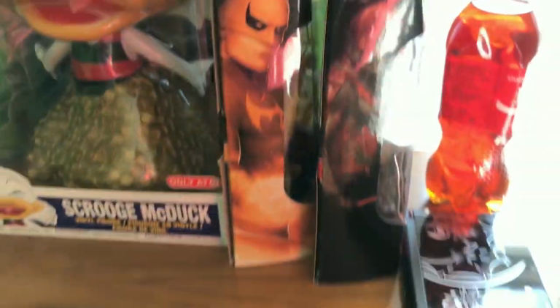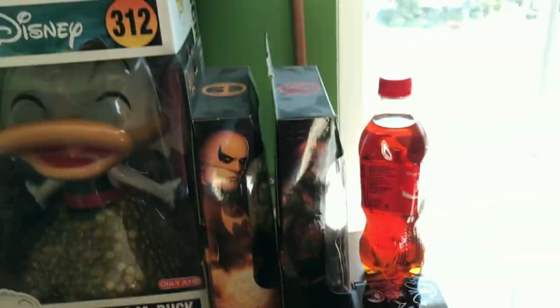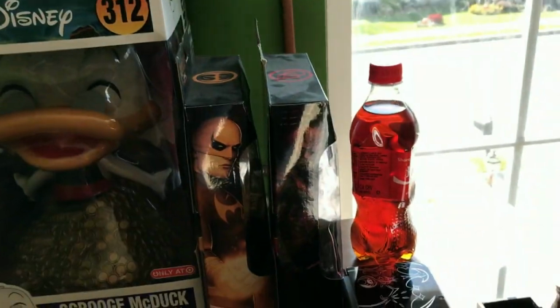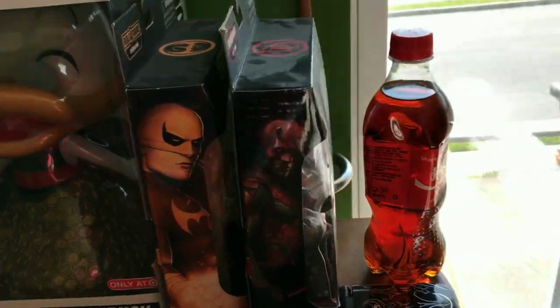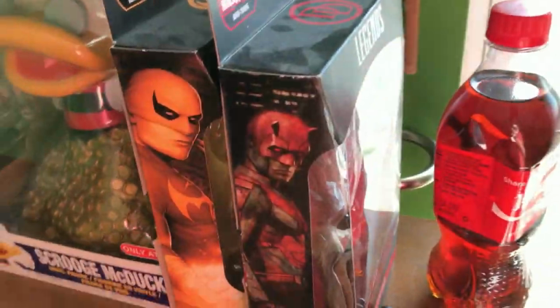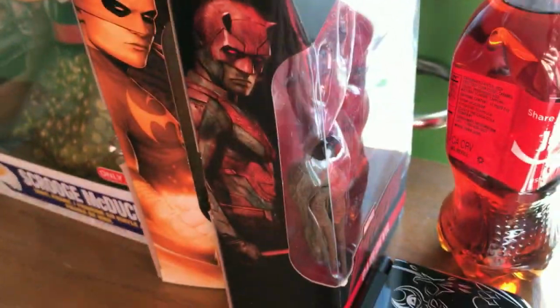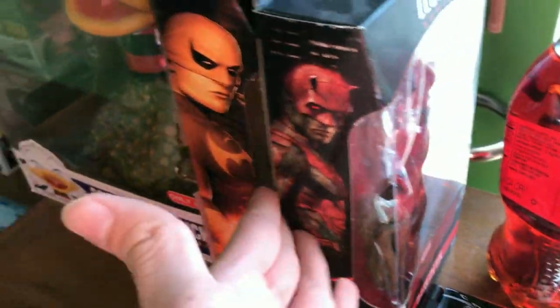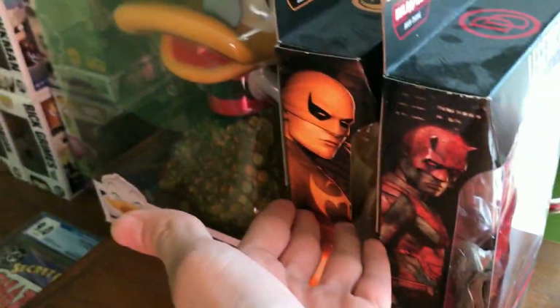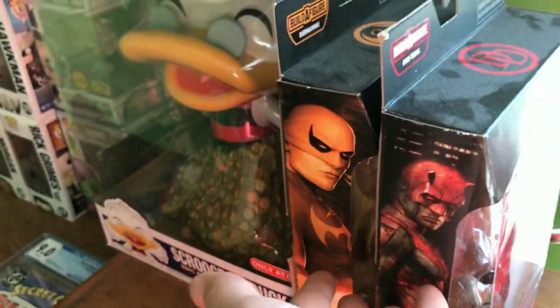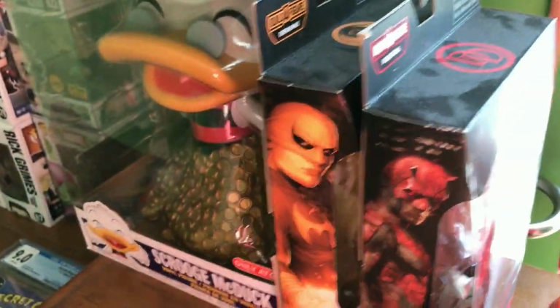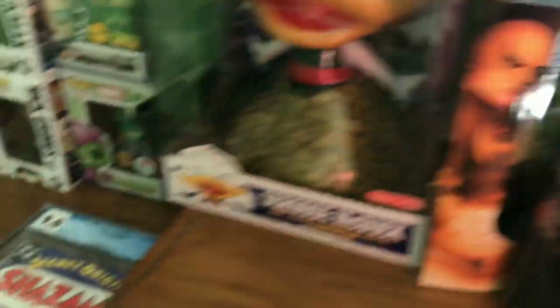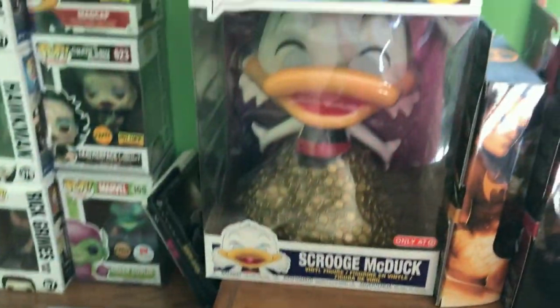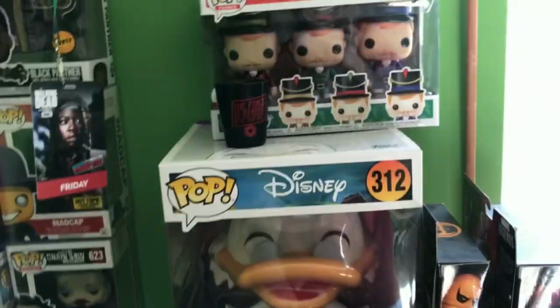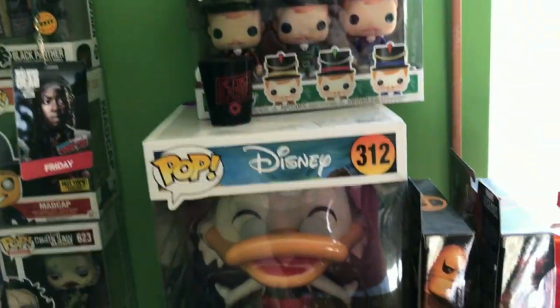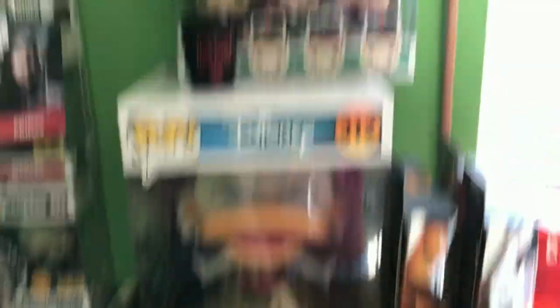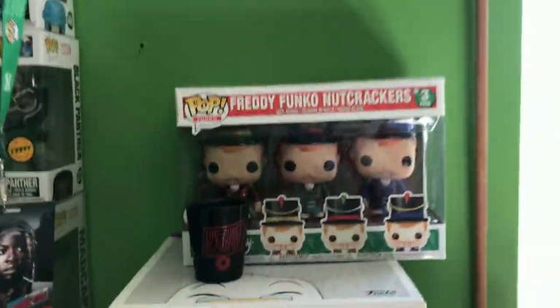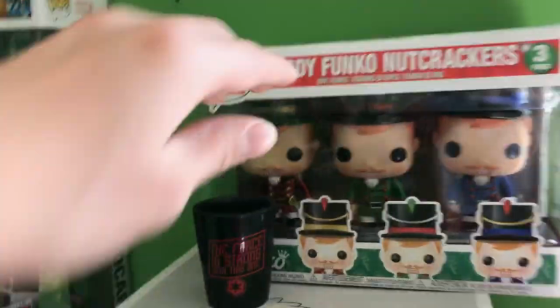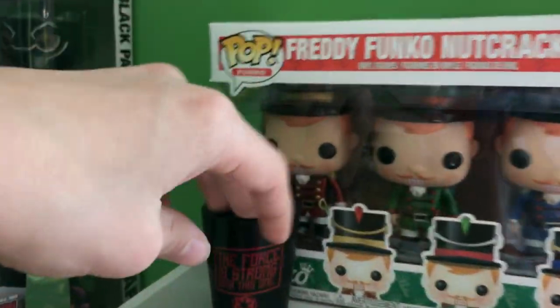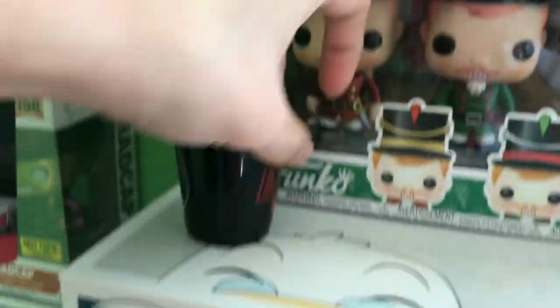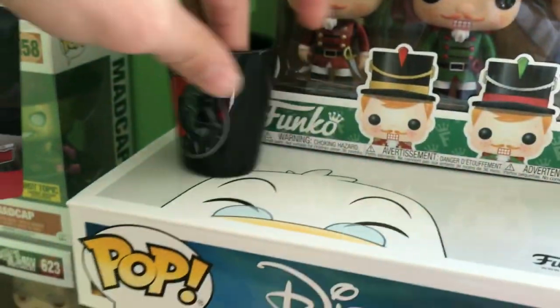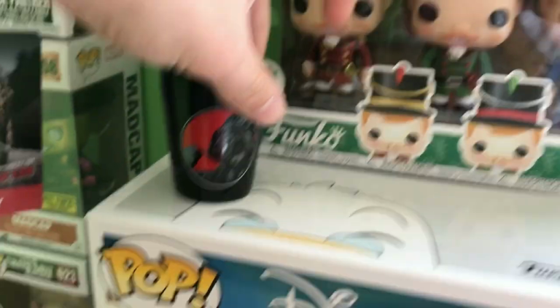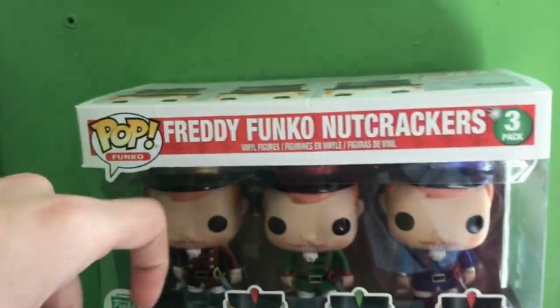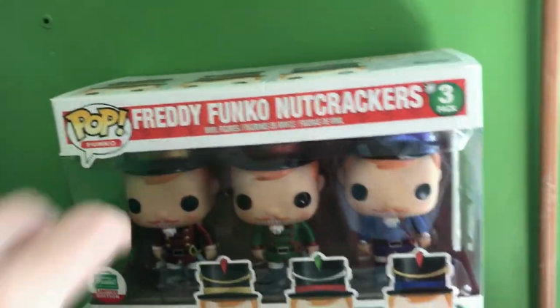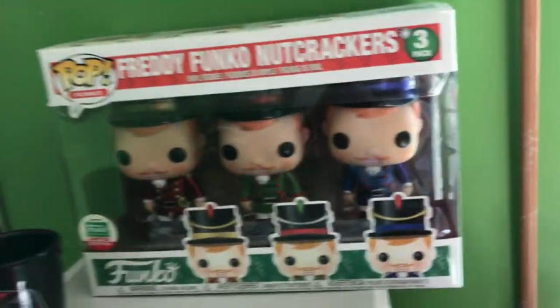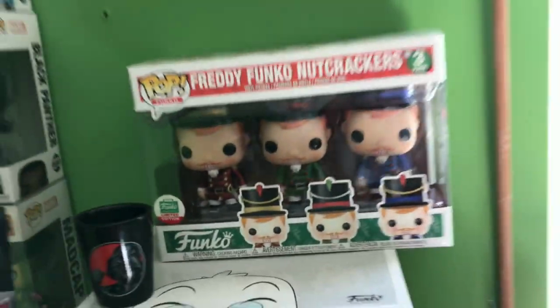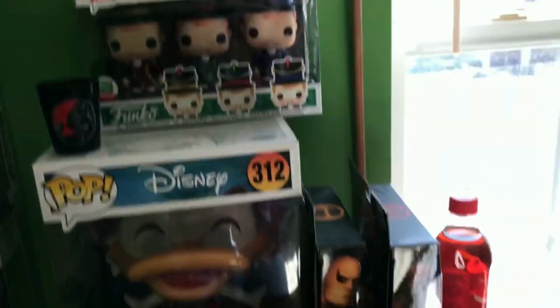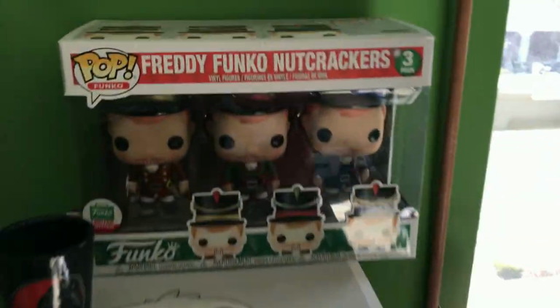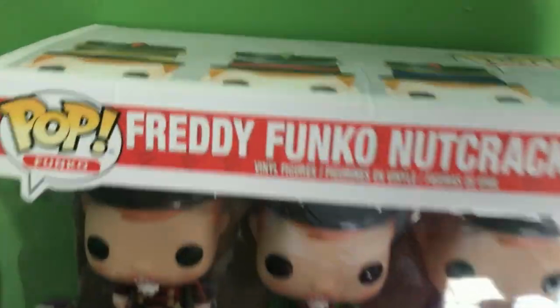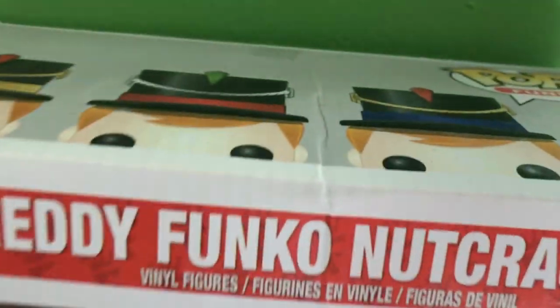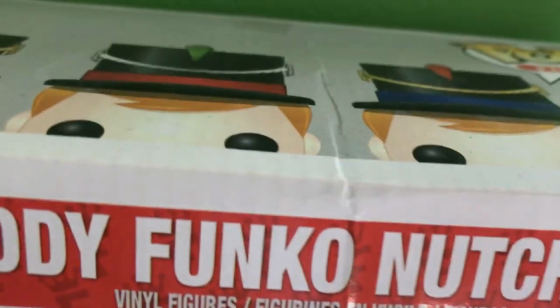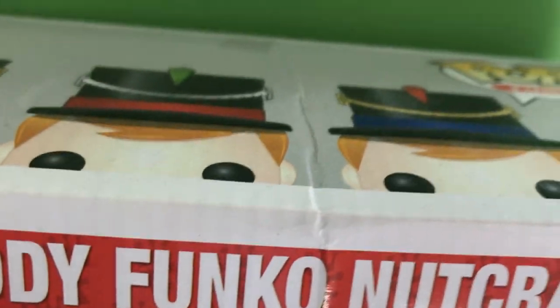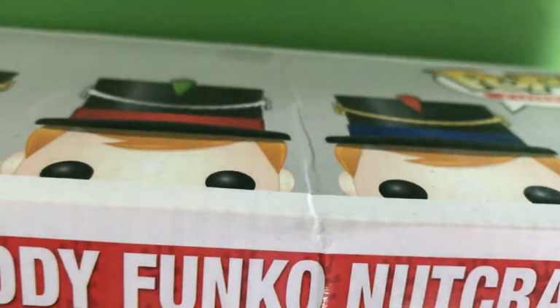And then here are my Marvel Legends — I only have two, just Daredevil and Iron Fist. And then here's my 10-inch Scrooge McDuck, along with a Darth Vader shot glass and the Nutcrackers Metallic 3-pack, which there is kind of a dent on top, which saddens me a lot.